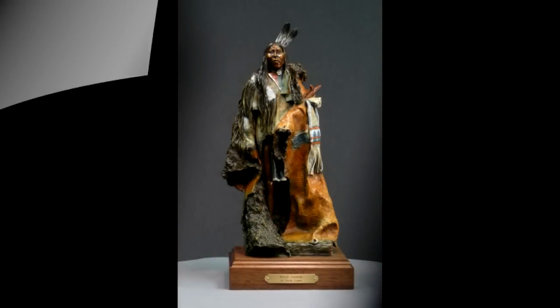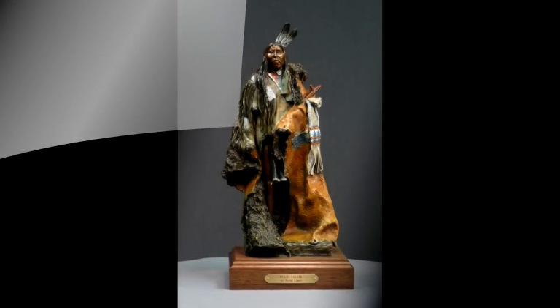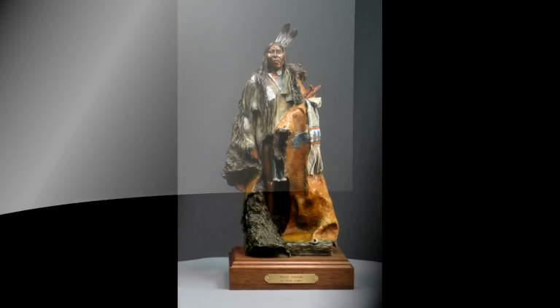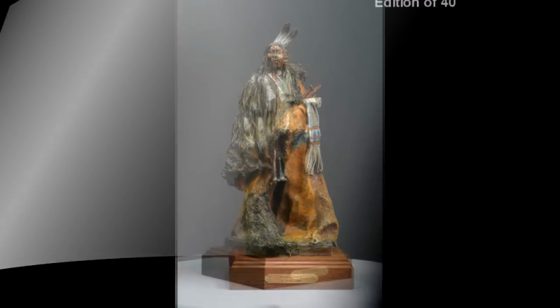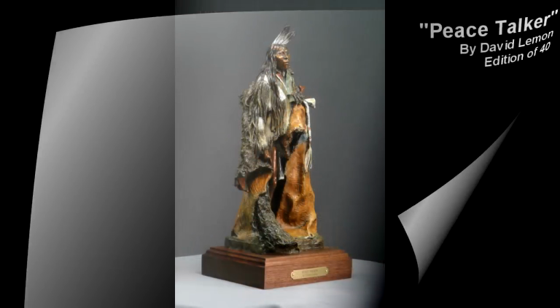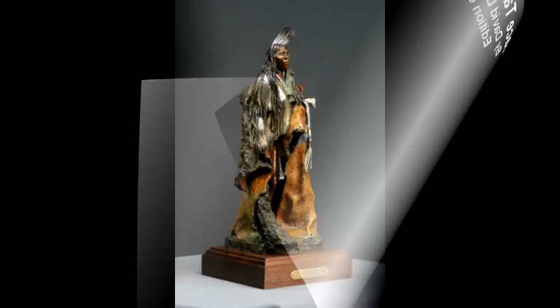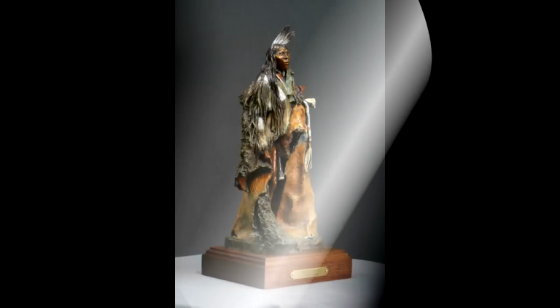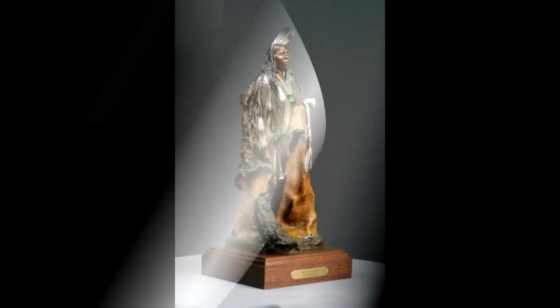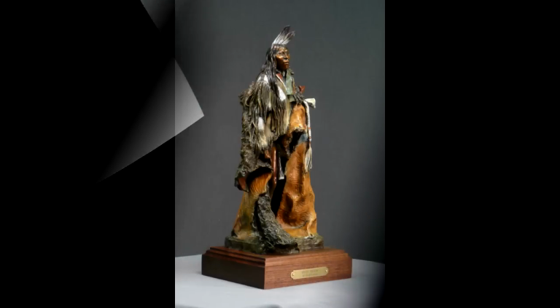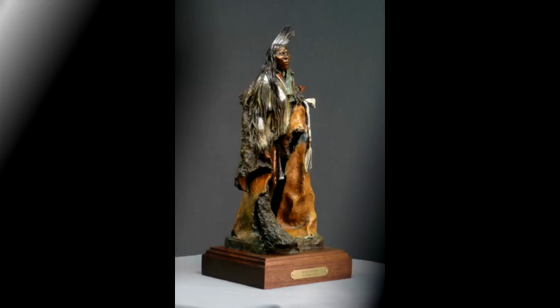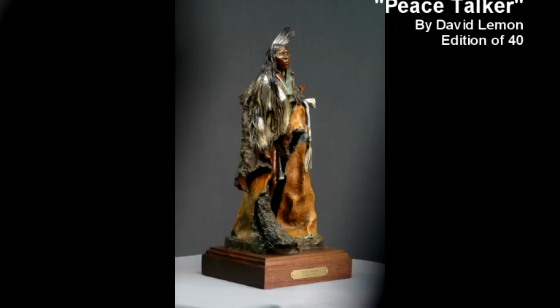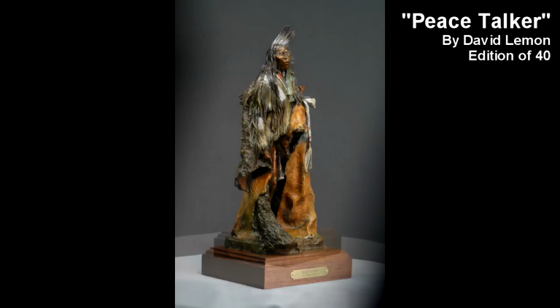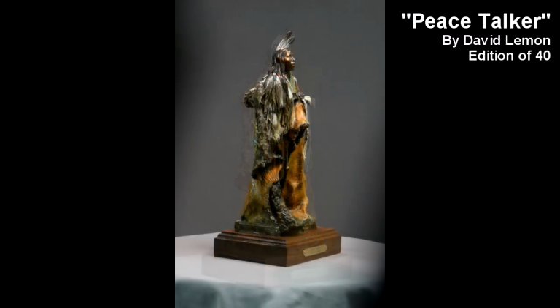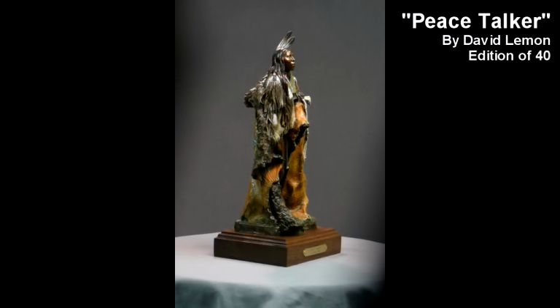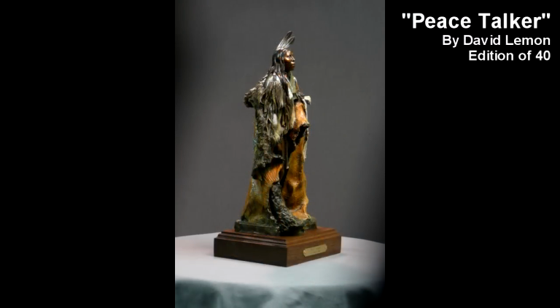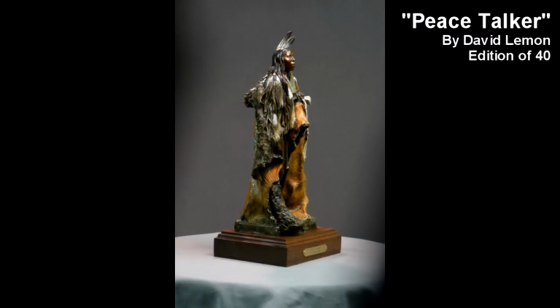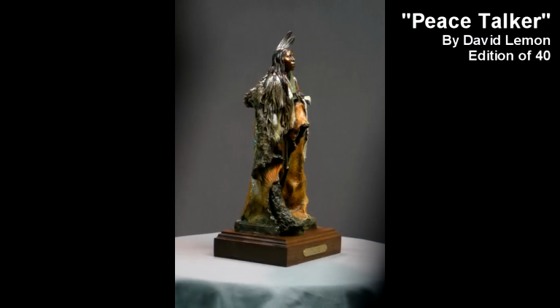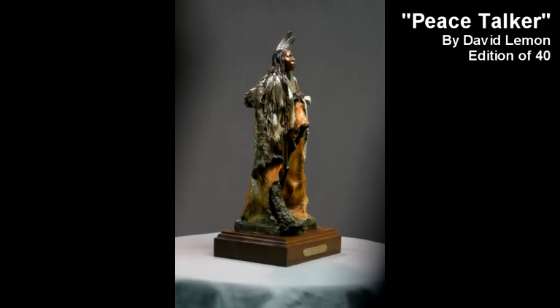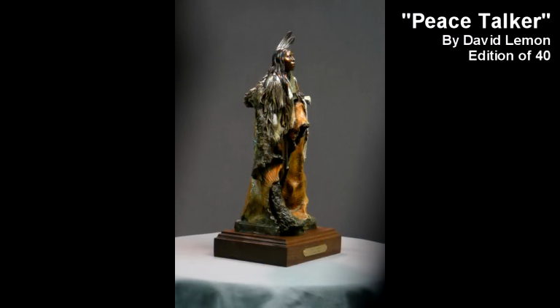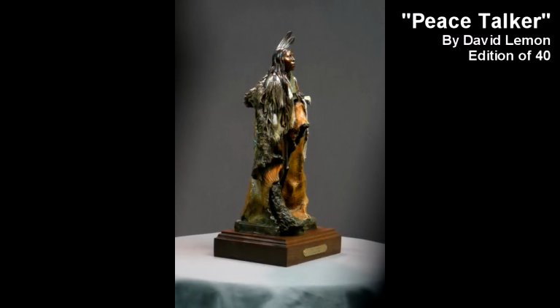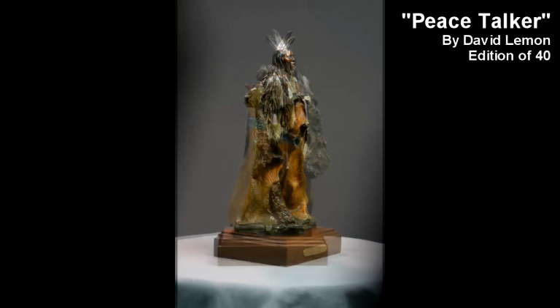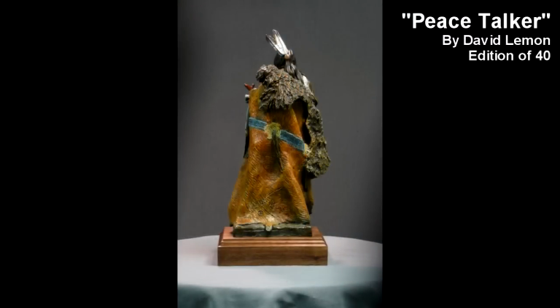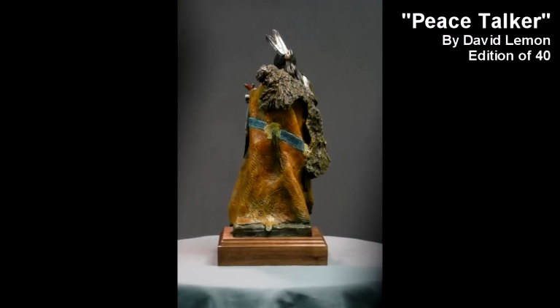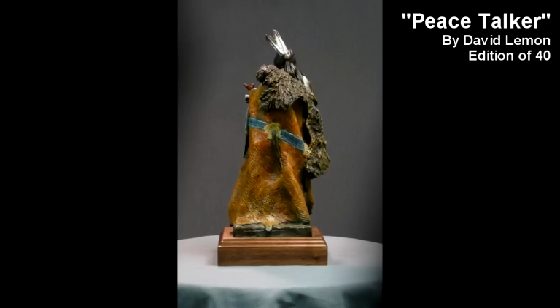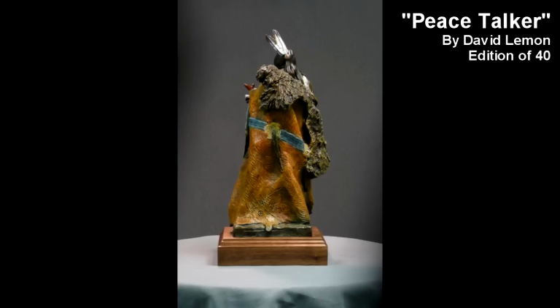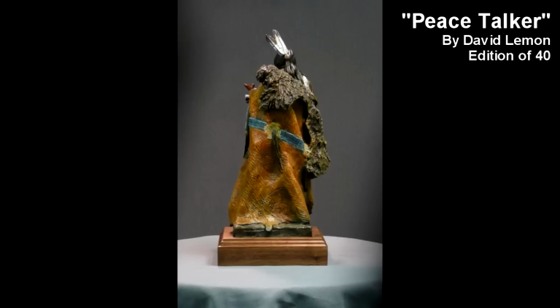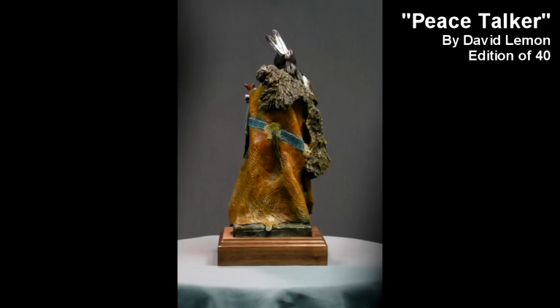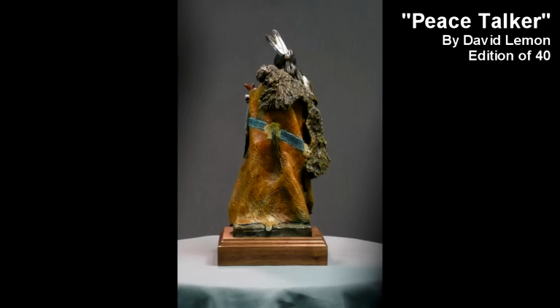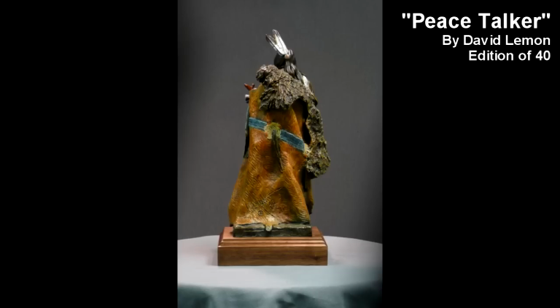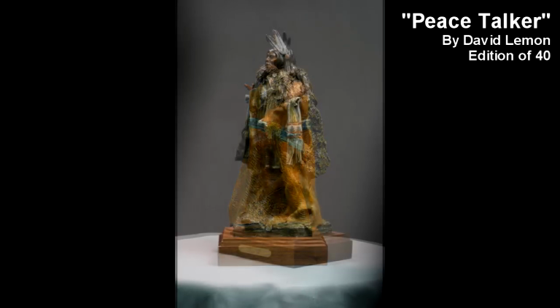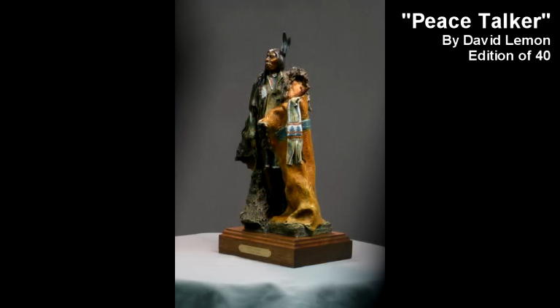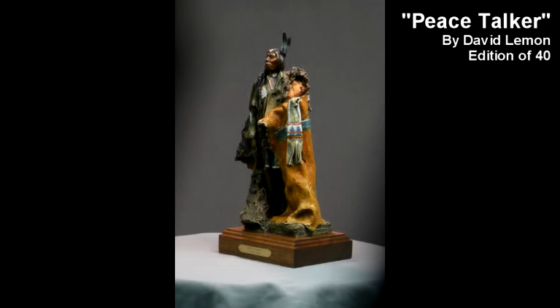Here are the final photos that I took of that bronze. I think it turned out pretty good — I'm happy with it. Alright everybody, have a great night. I hope you like this revisit of the coloring of Peace Talker.